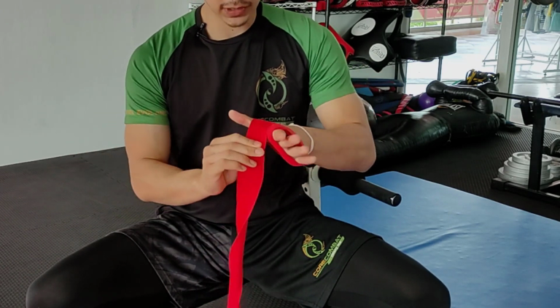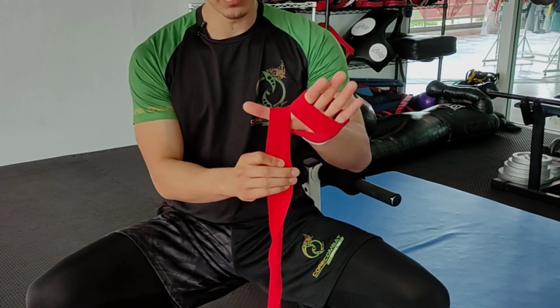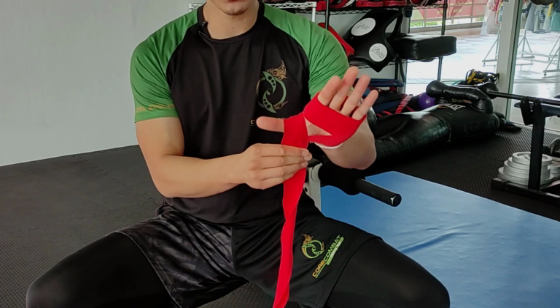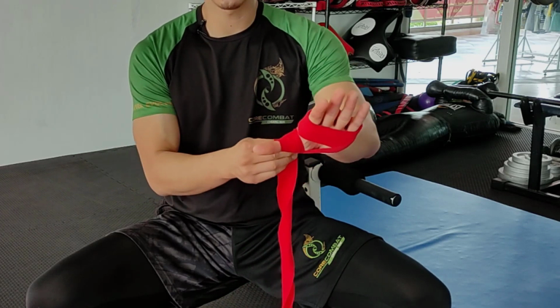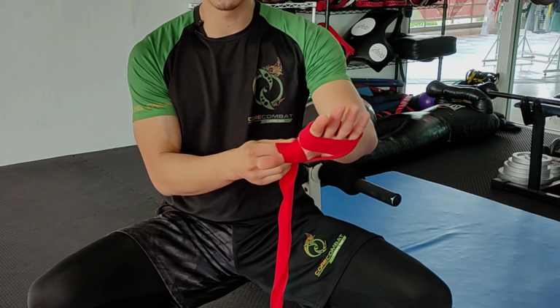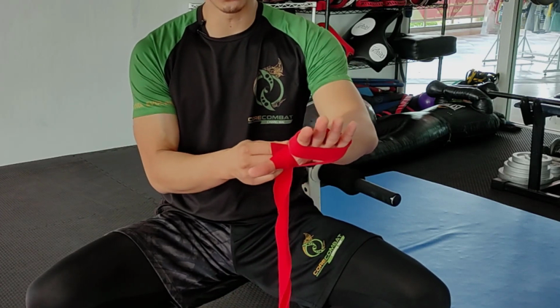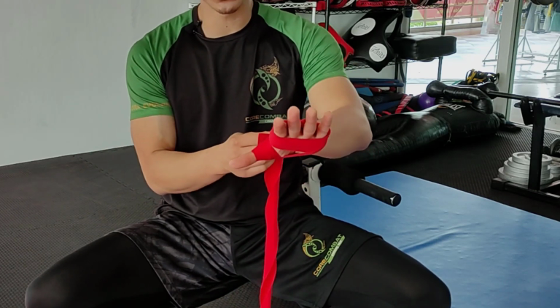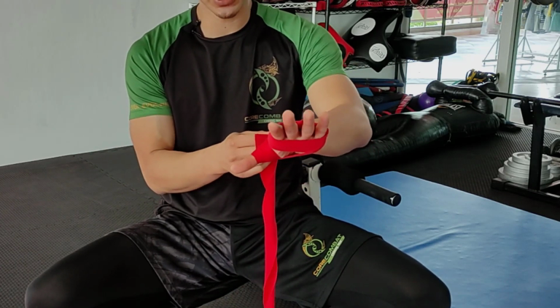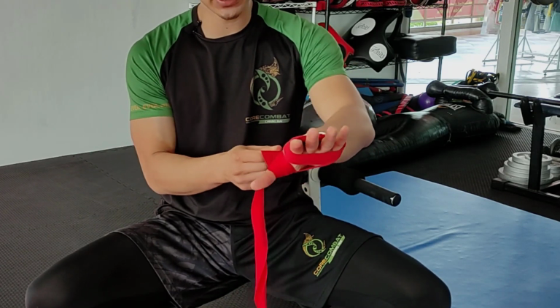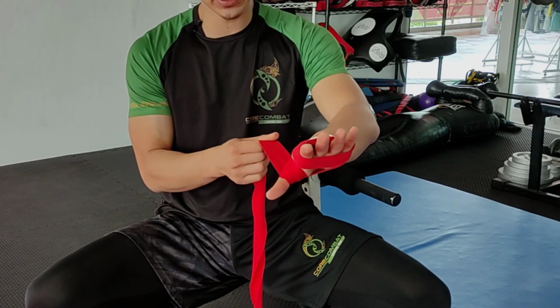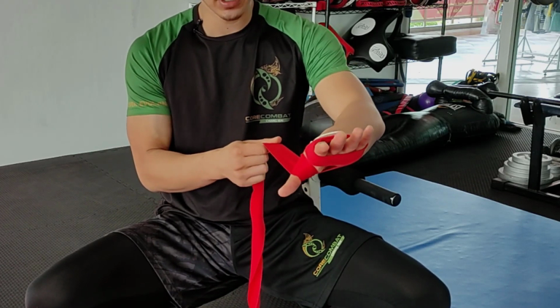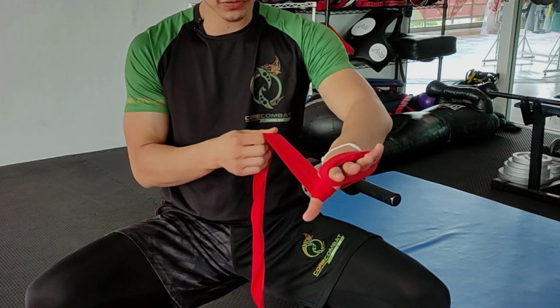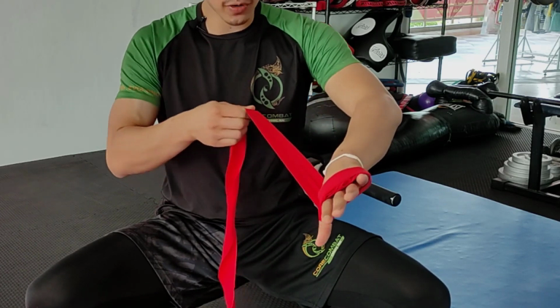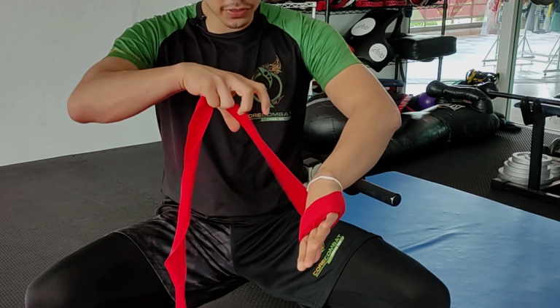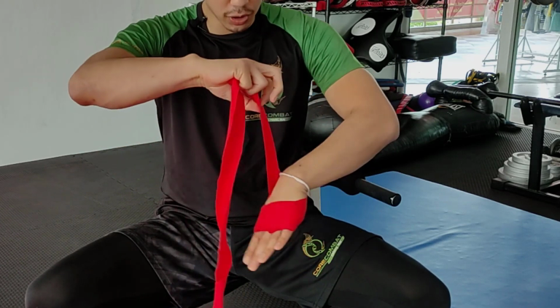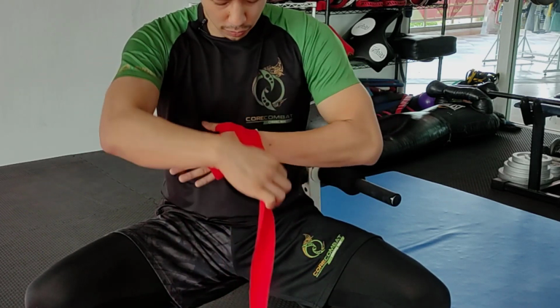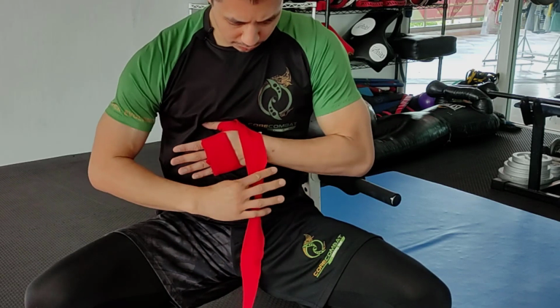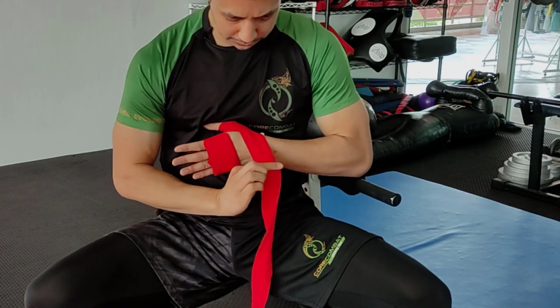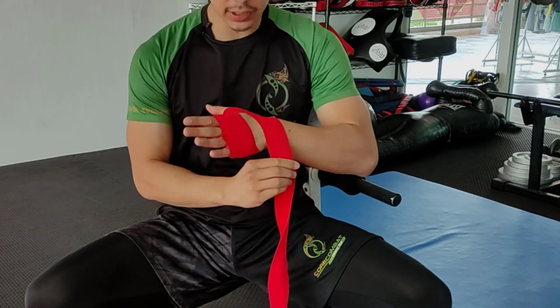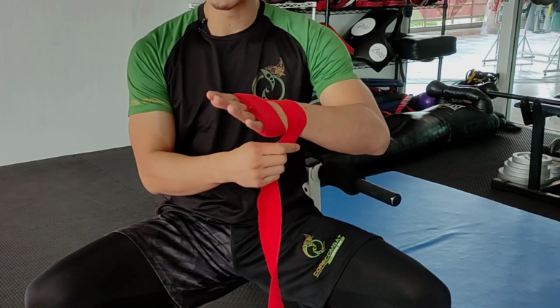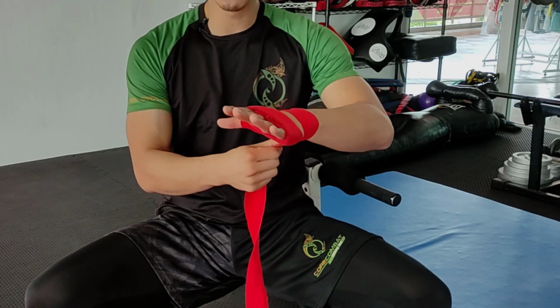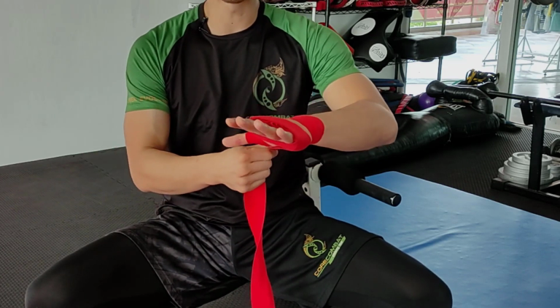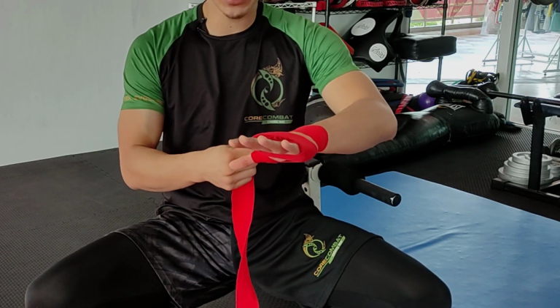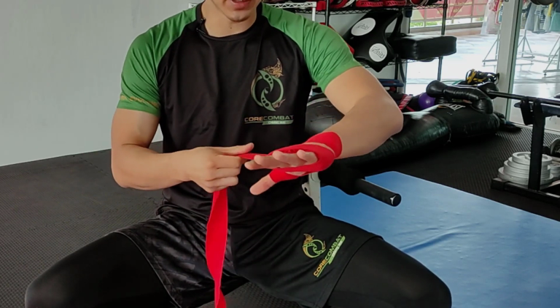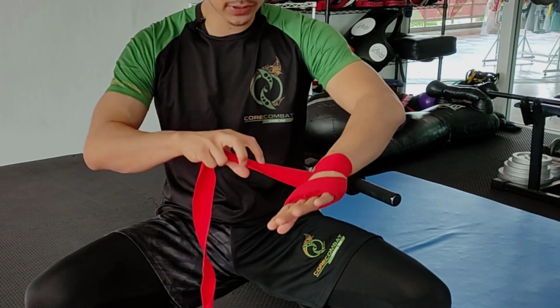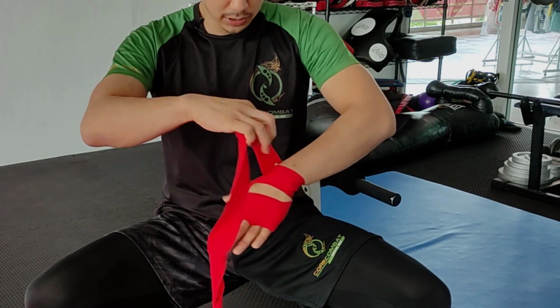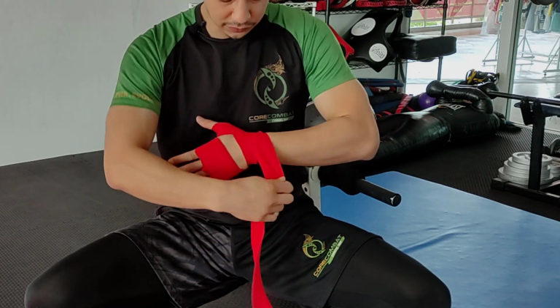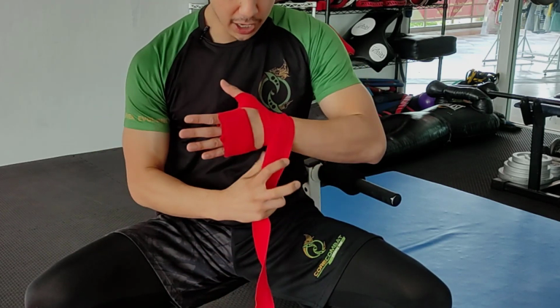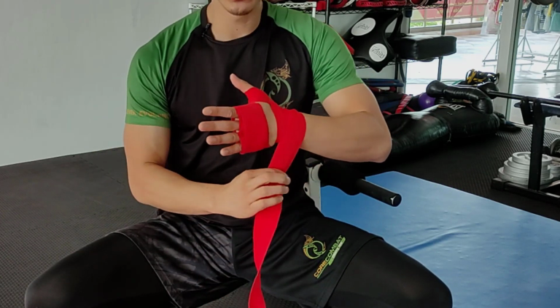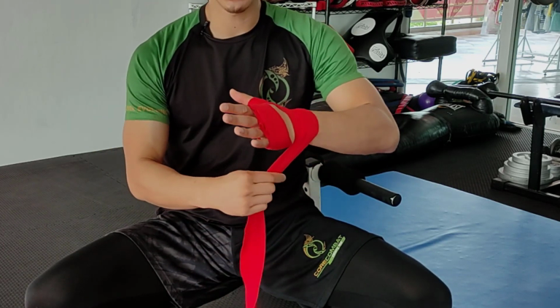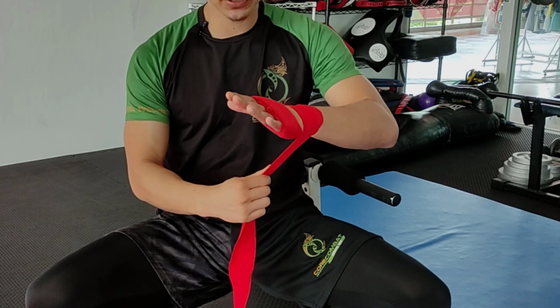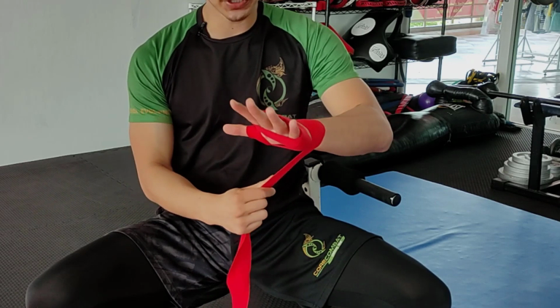Make sure that there are no folds or any creases. Once we've gone over the thumb, we're going to go over the wrist many times — two times is sufficient right now.